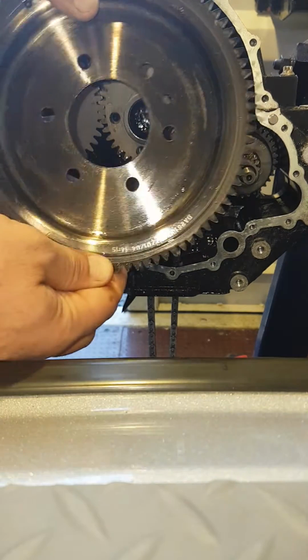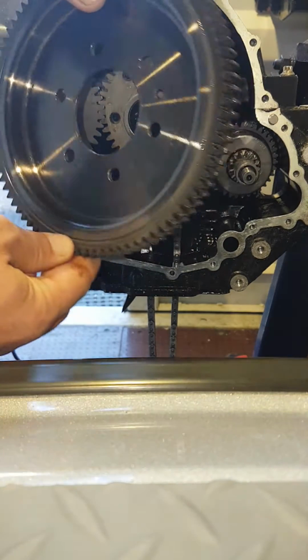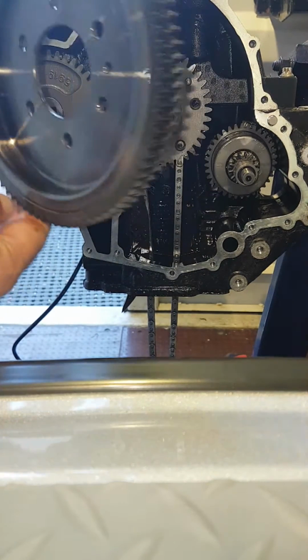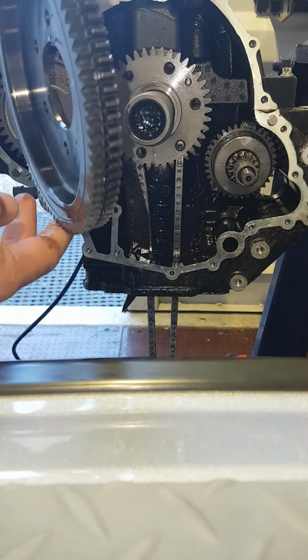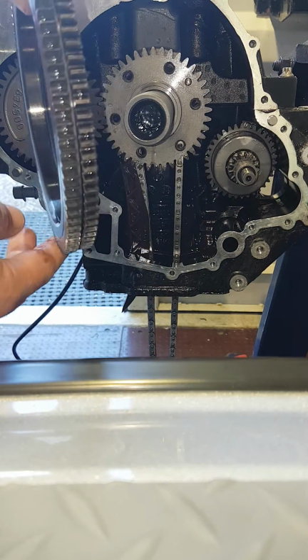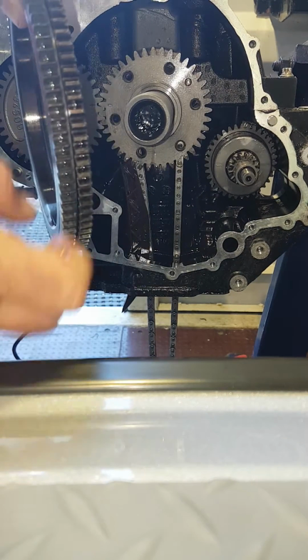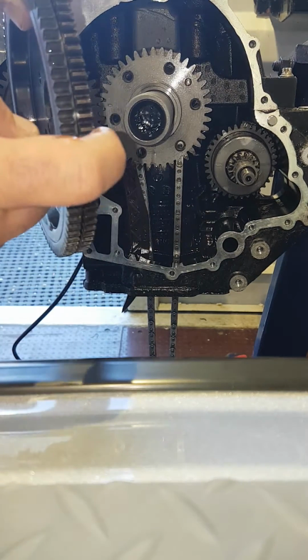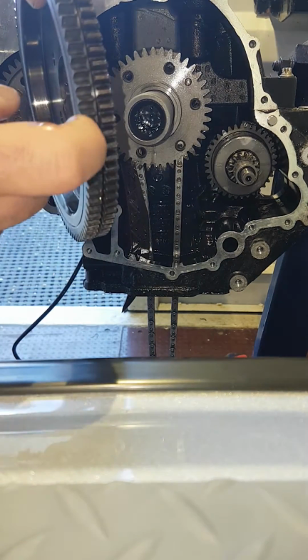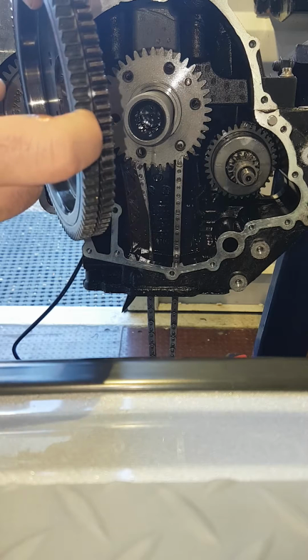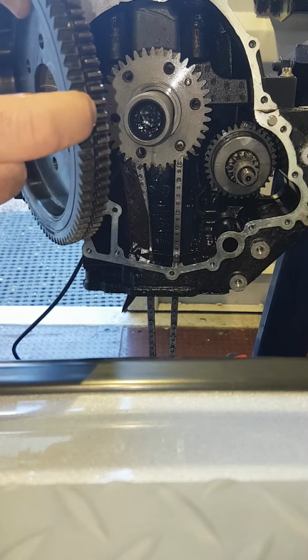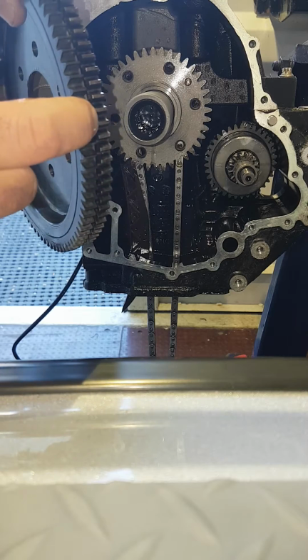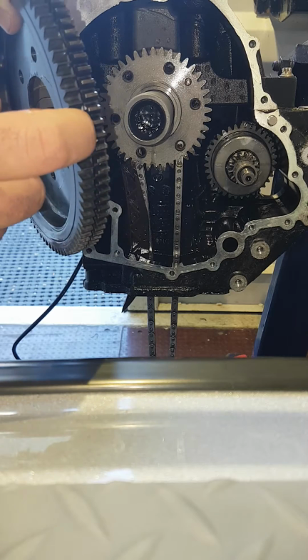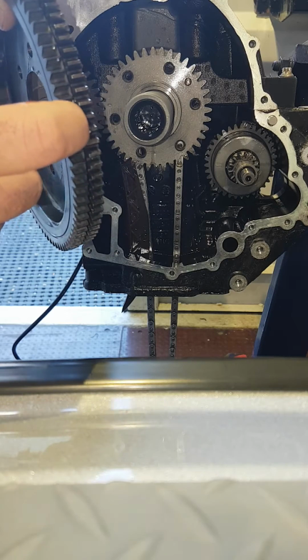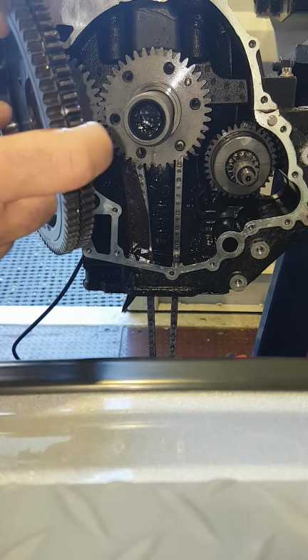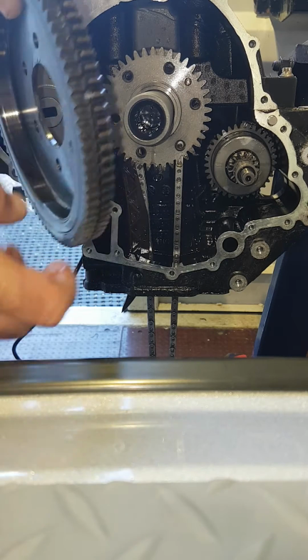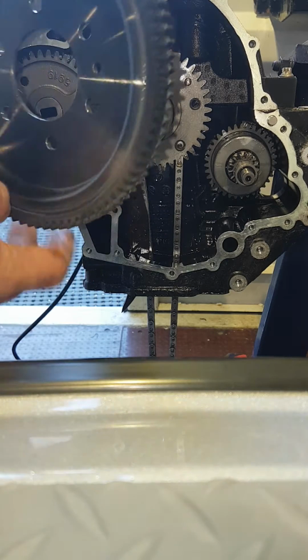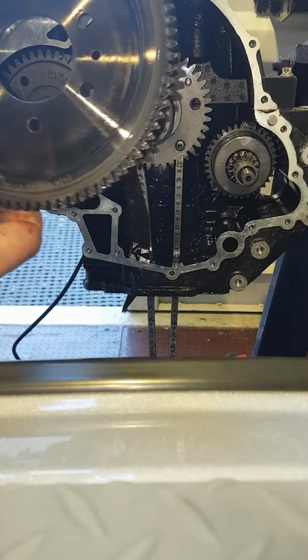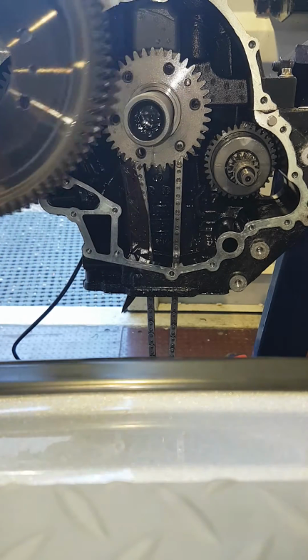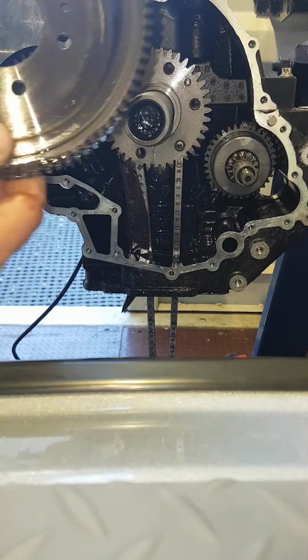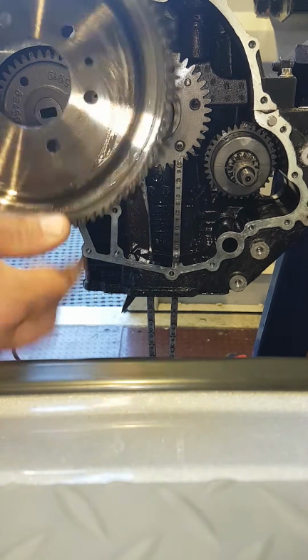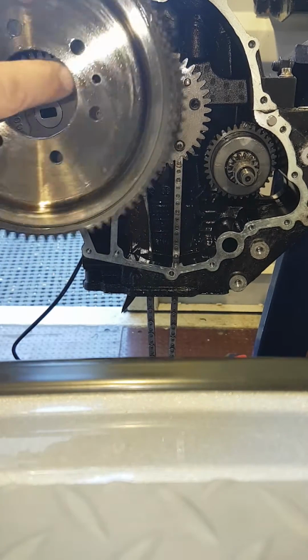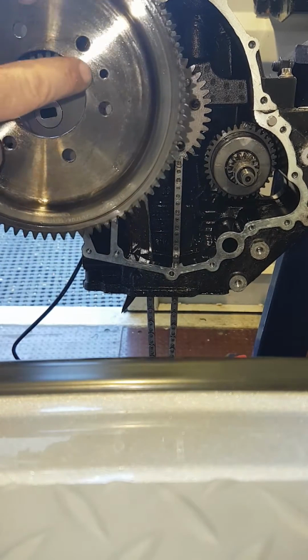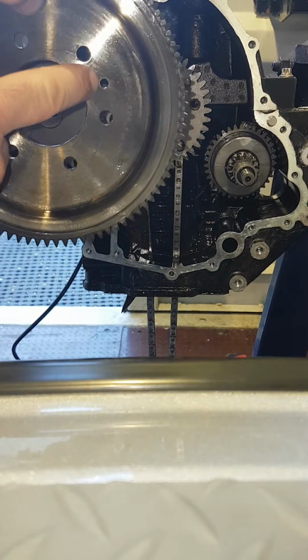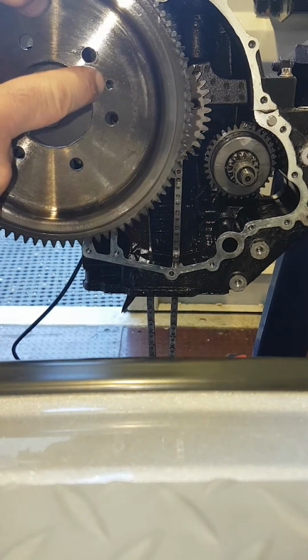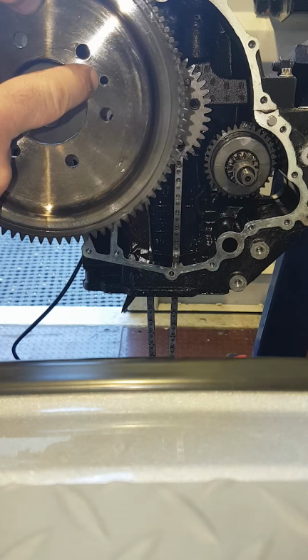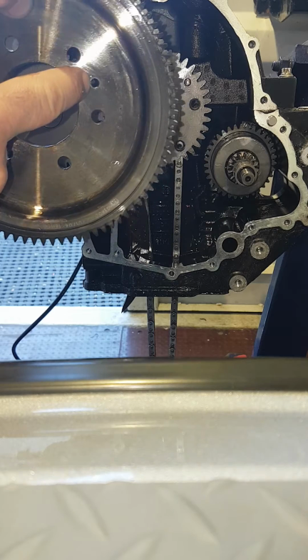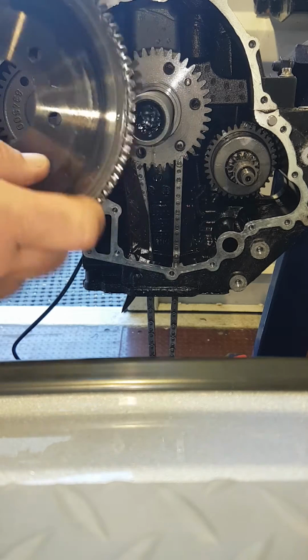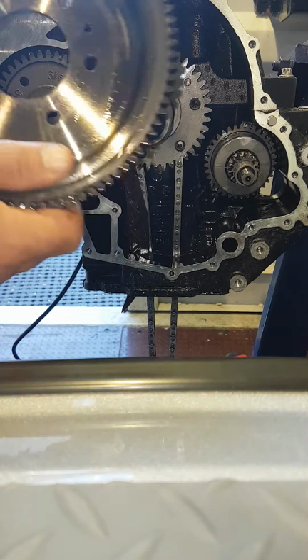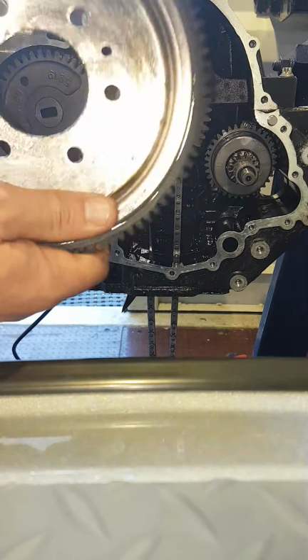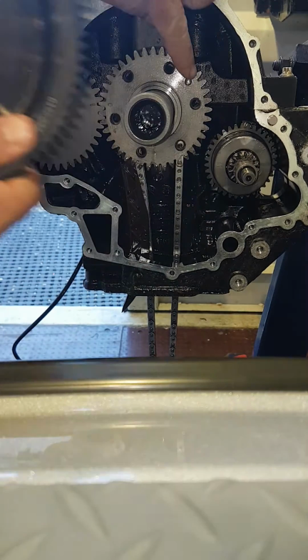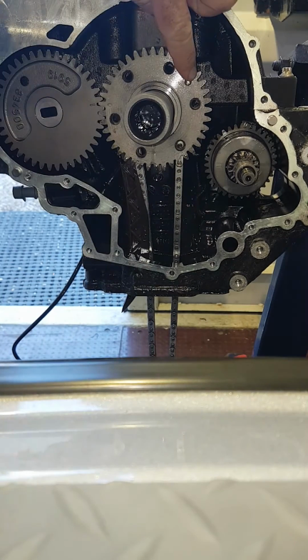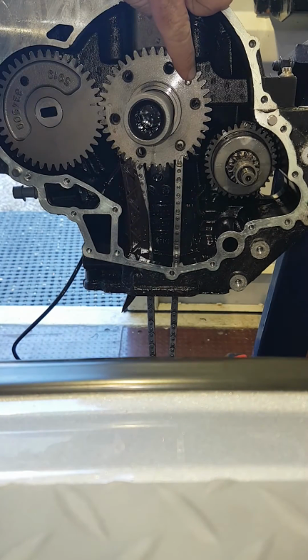The flywheel here is from a supercharged engine so it has the double gears — one obviously running the supercharger, one running the starter motor. Note that there is a dowel pin here as a locator, which is found there.